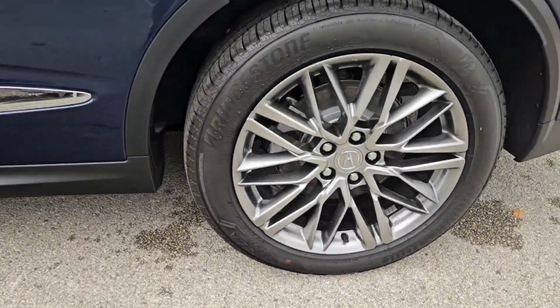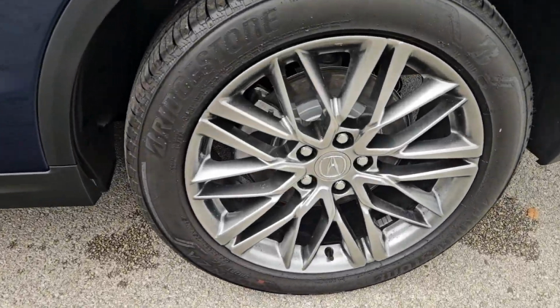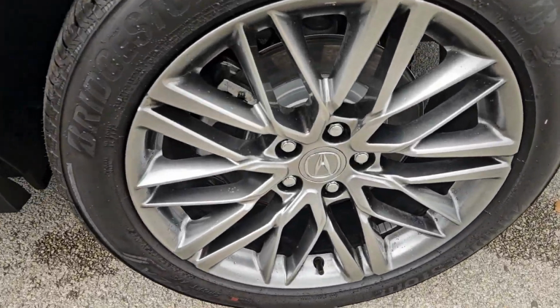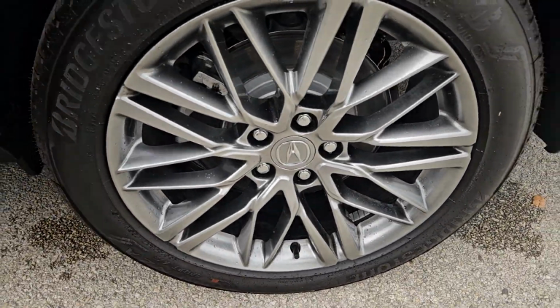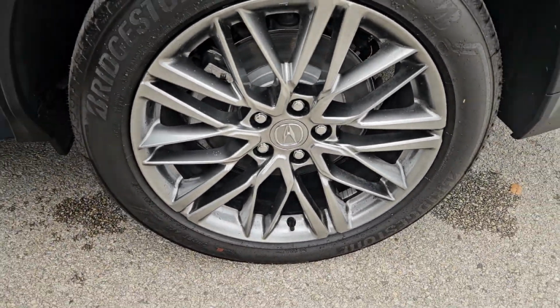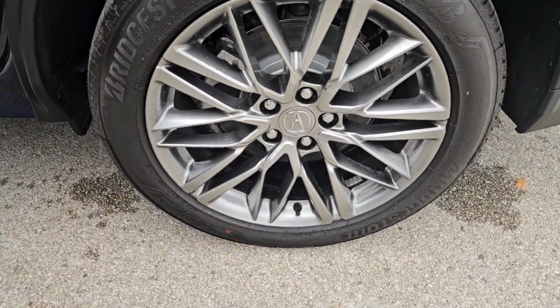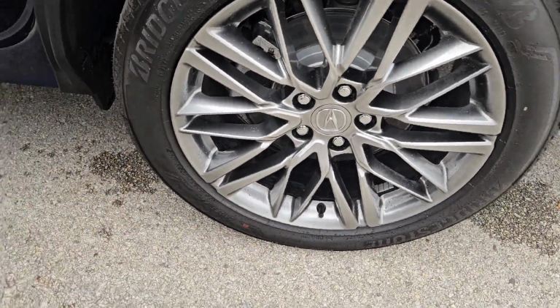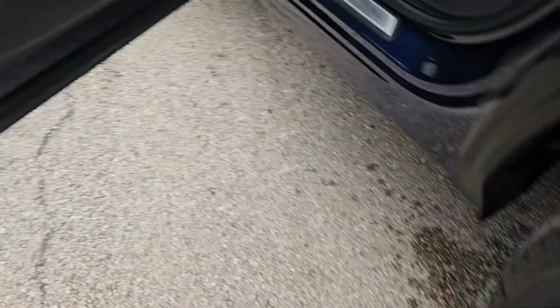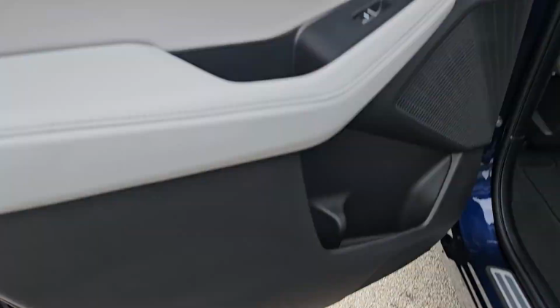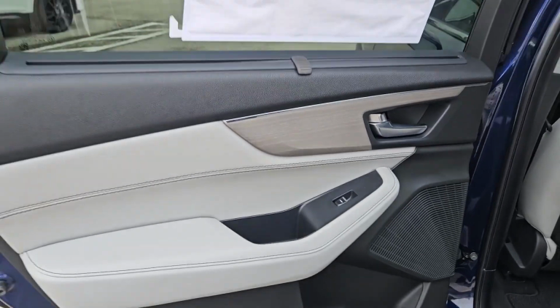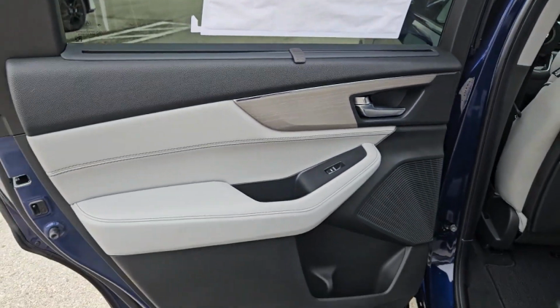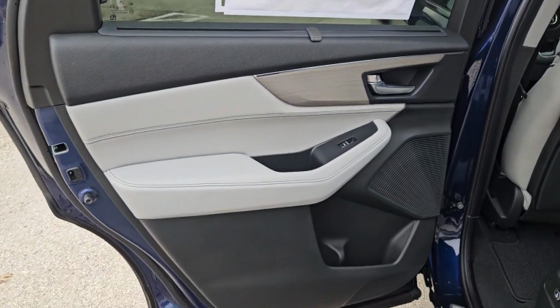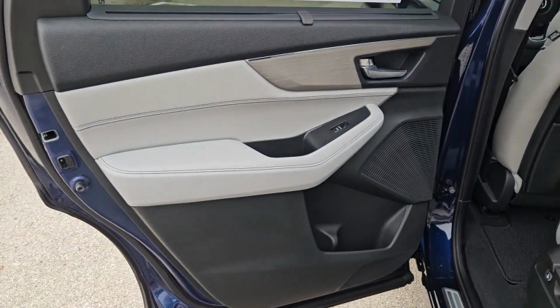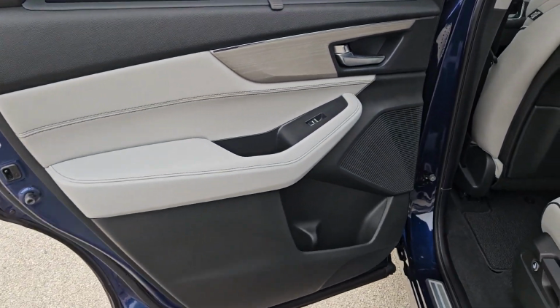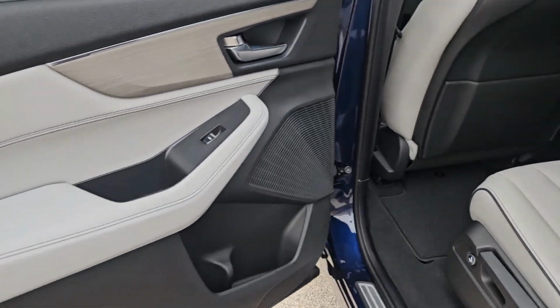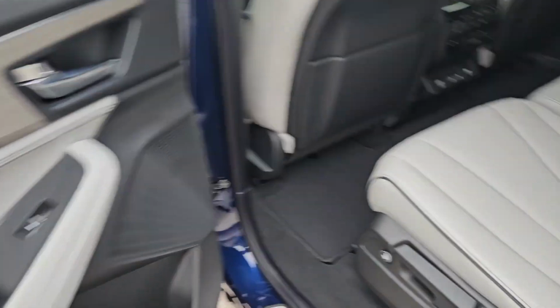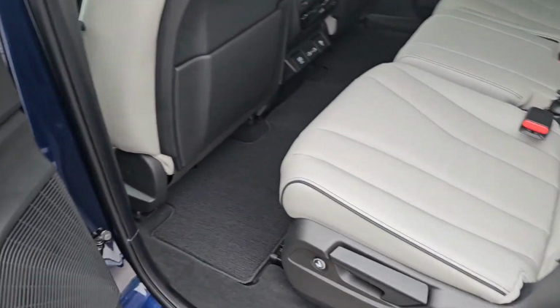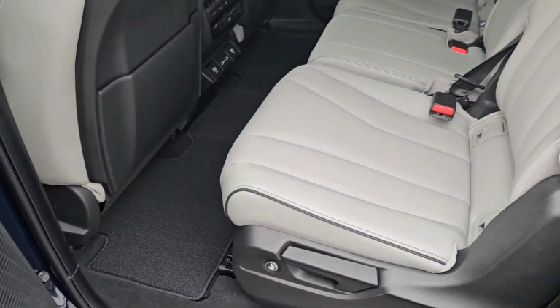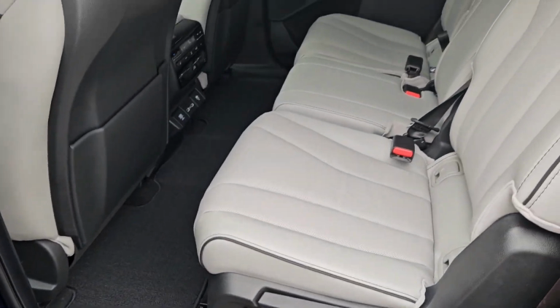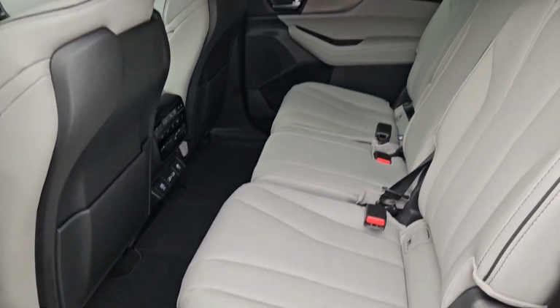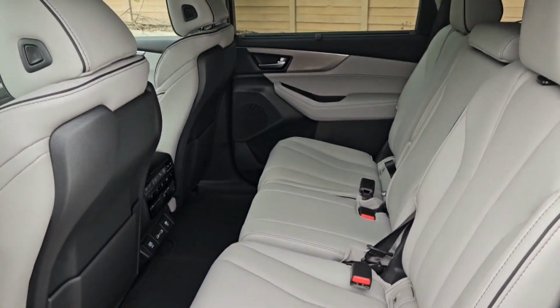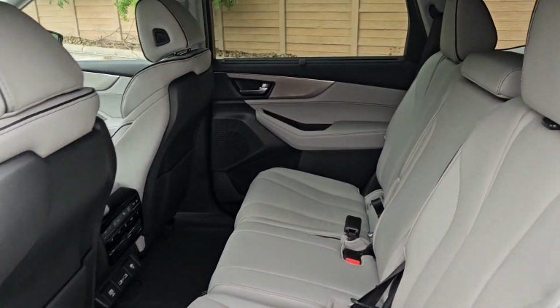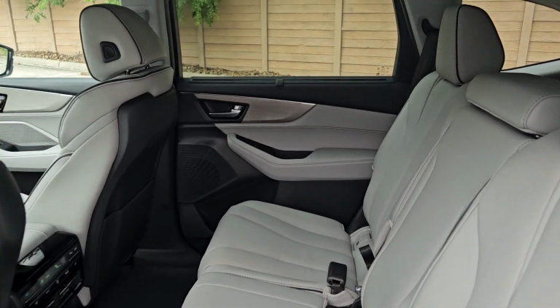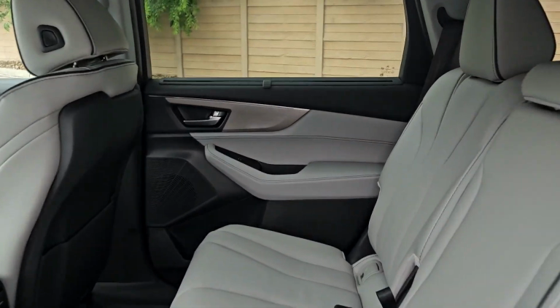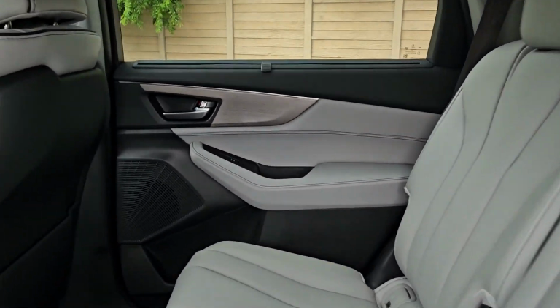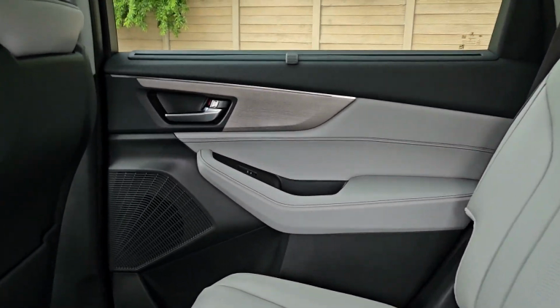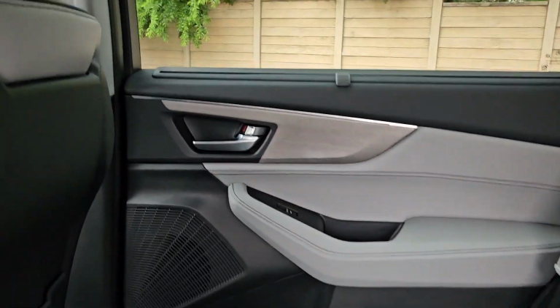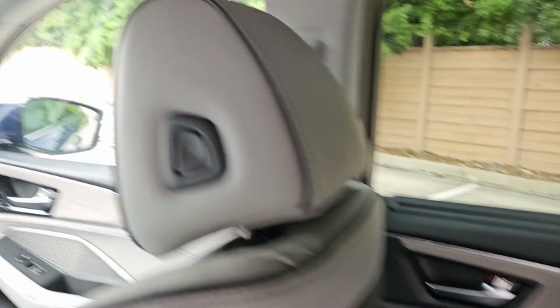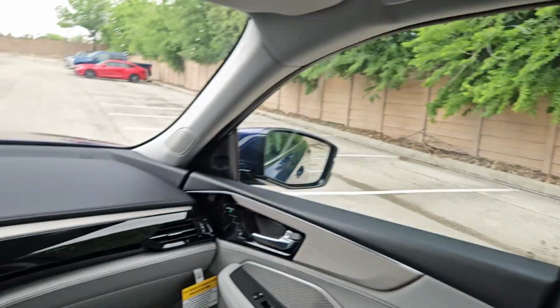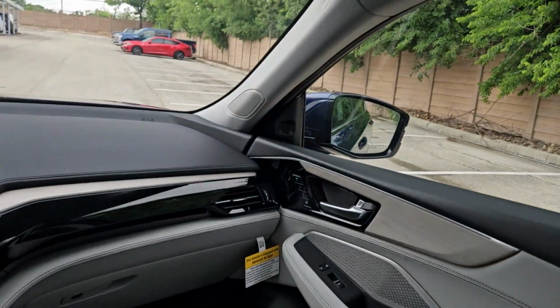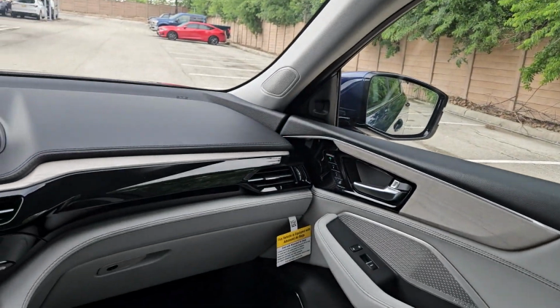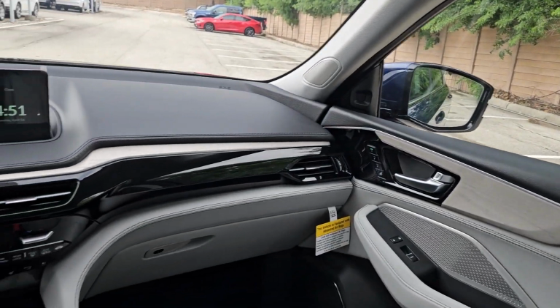Heated steering wheel, head-up display, pre-collision system, intelligent auto on/off high beams, lane departure warning, panoramic roof, all-wheel drive, keyless entry, navigation system, and moonroof.